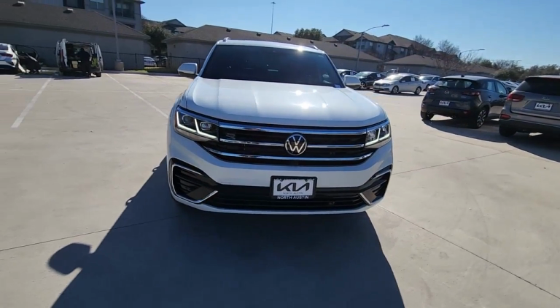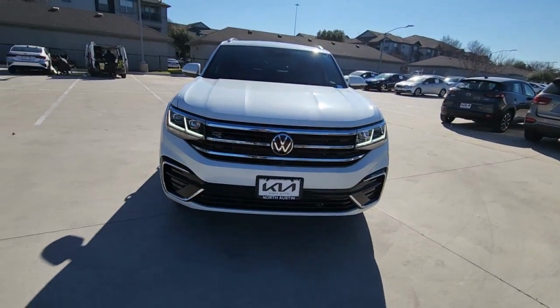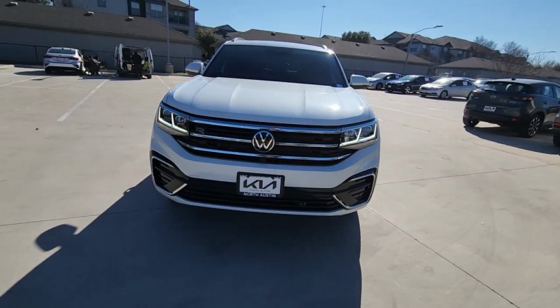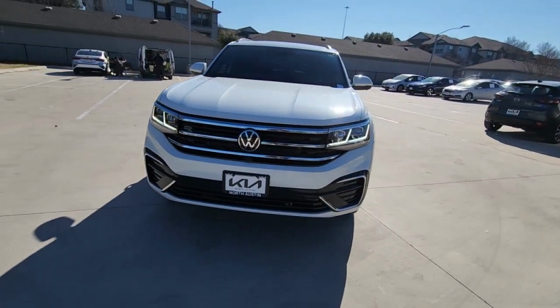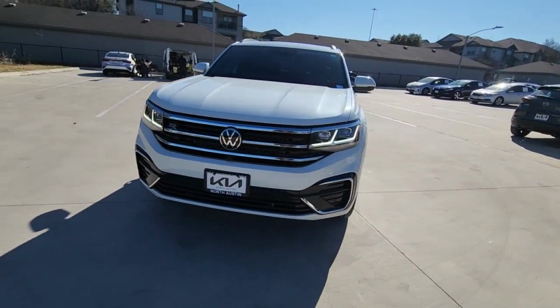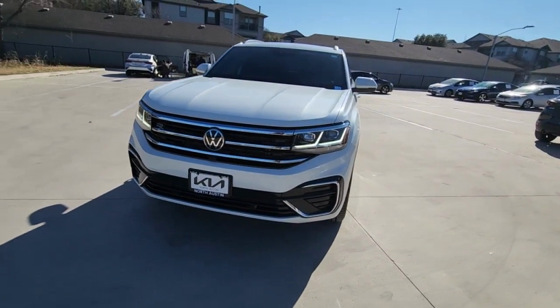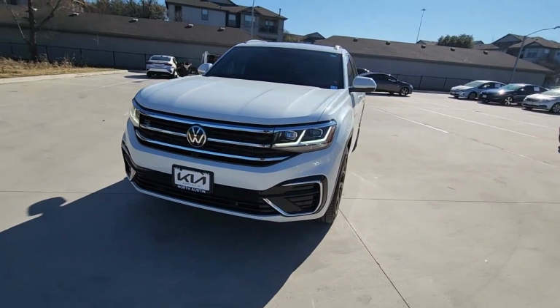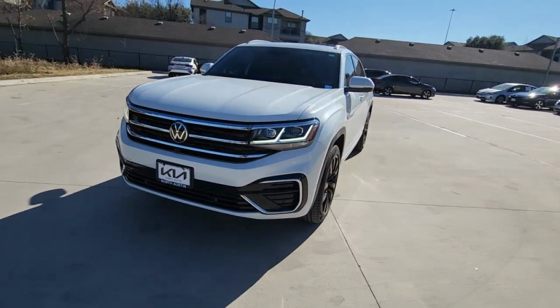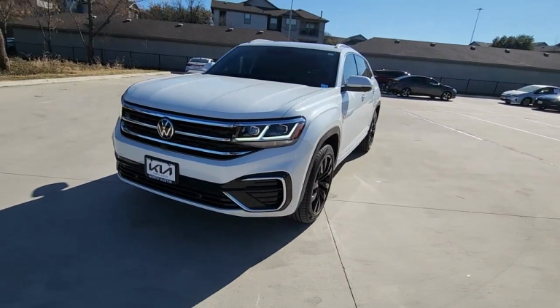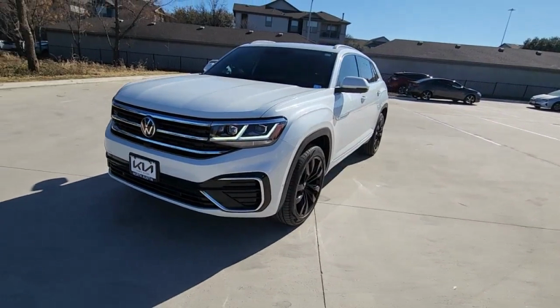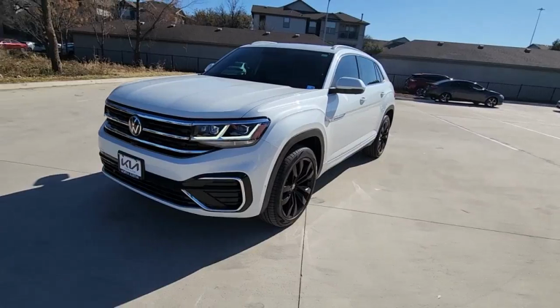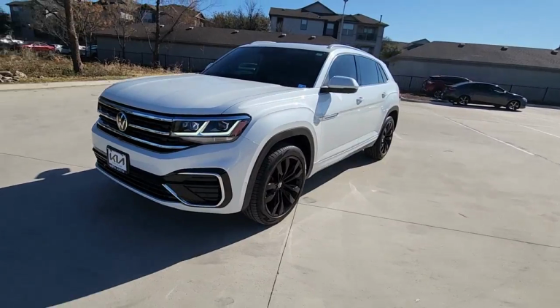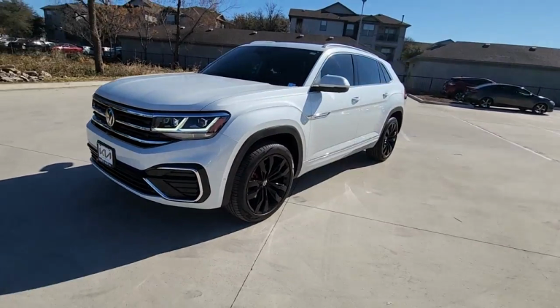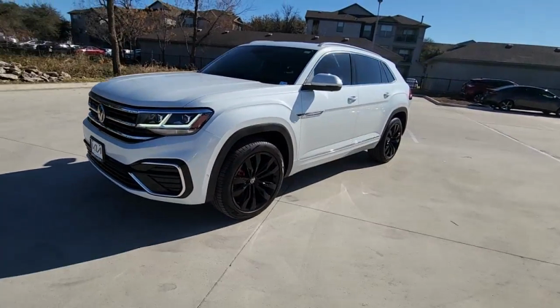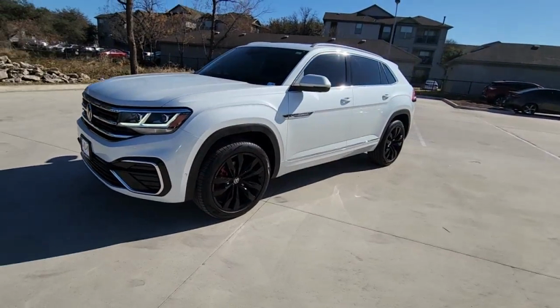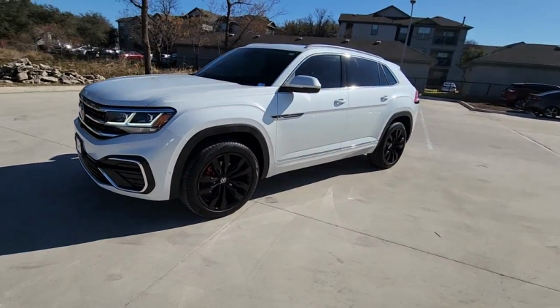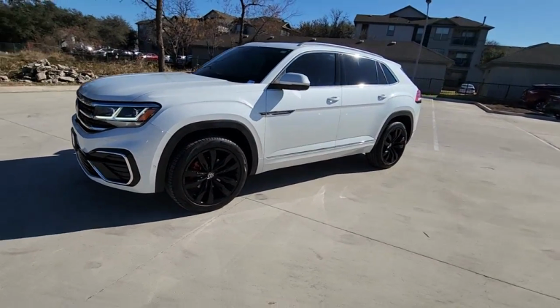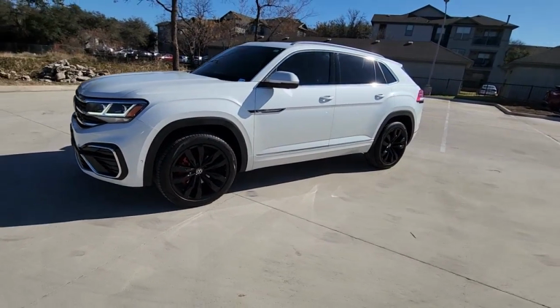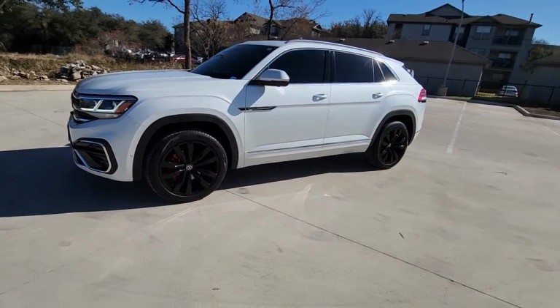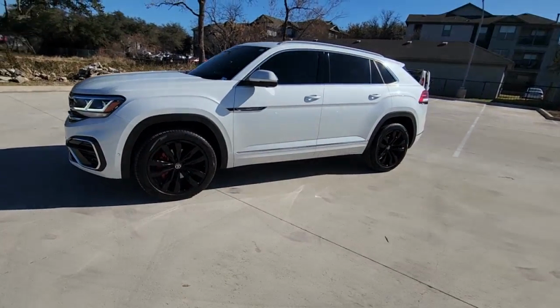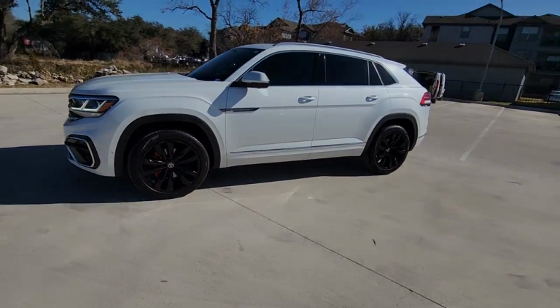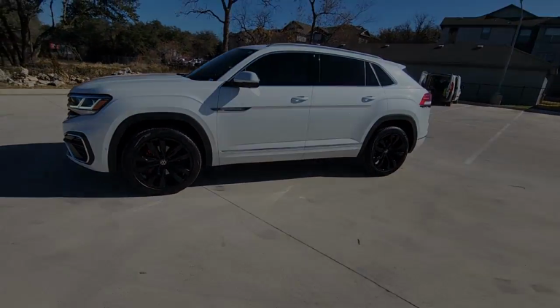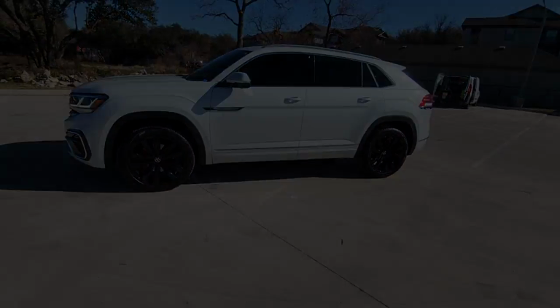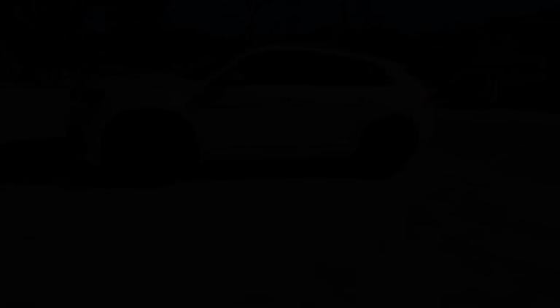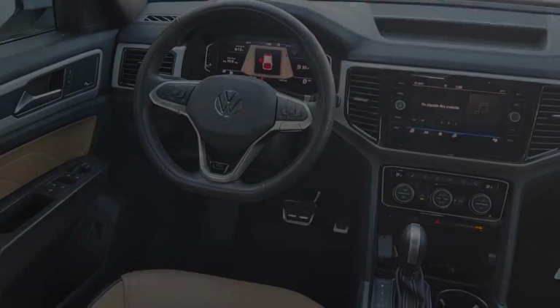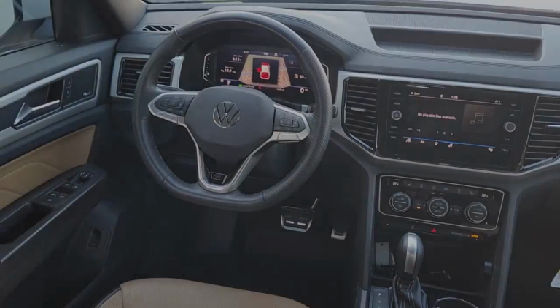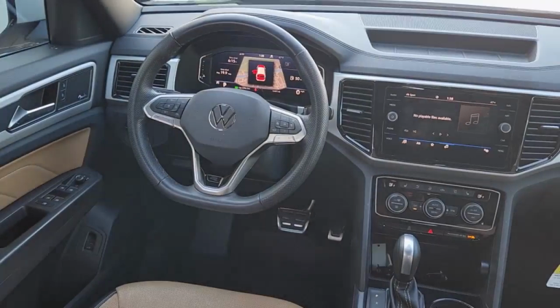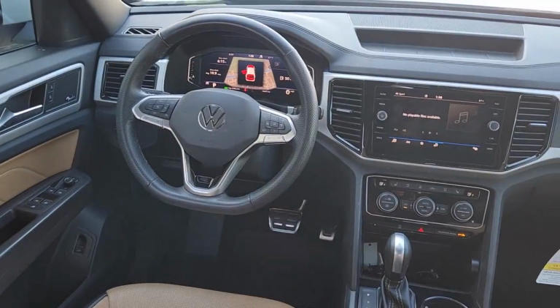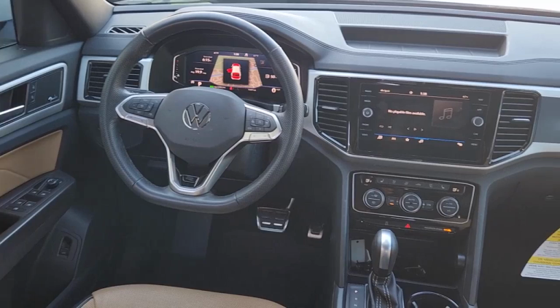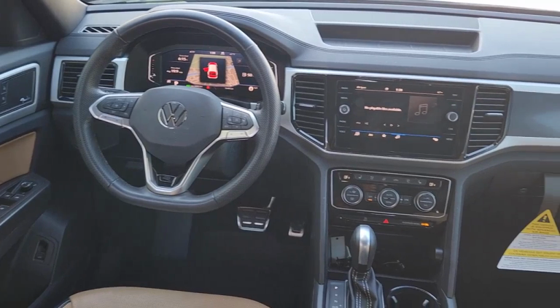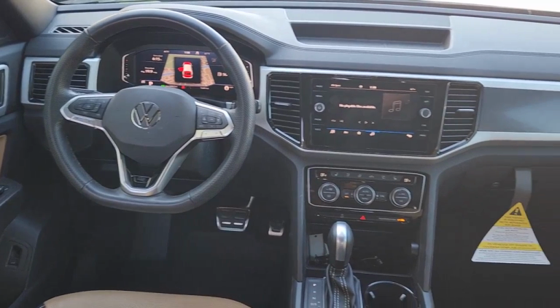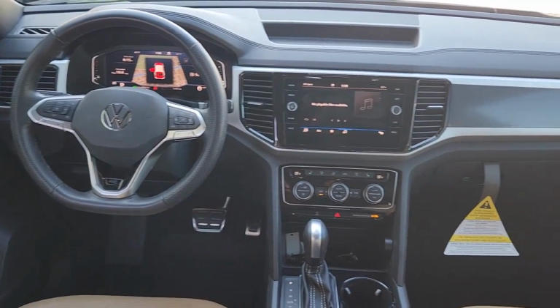Heated mirrors, iPod, MP3 input, lane-keeping assist. Our team will give you an outstanding test drive experience. Stop in today.